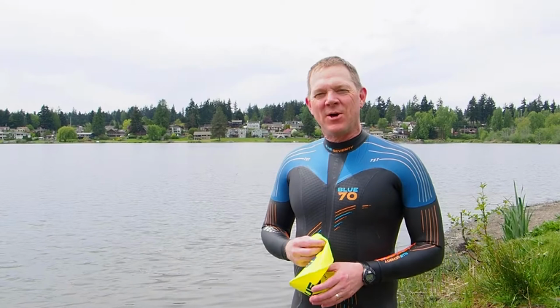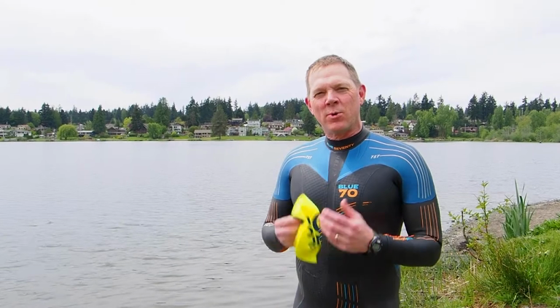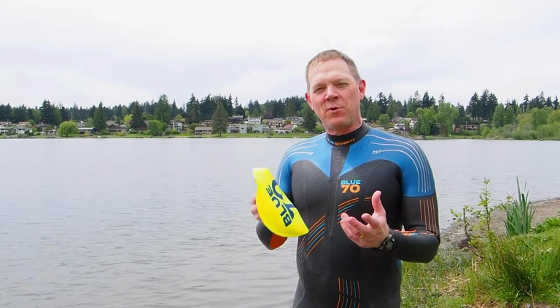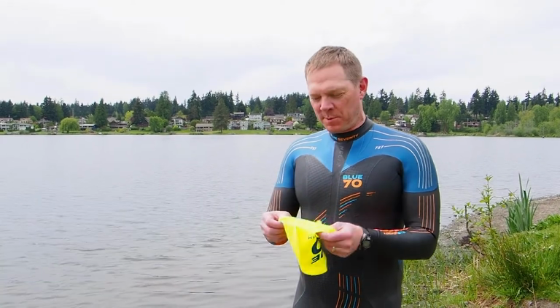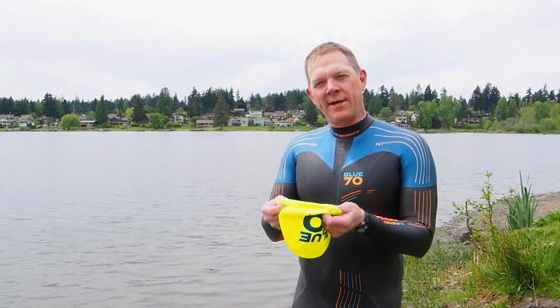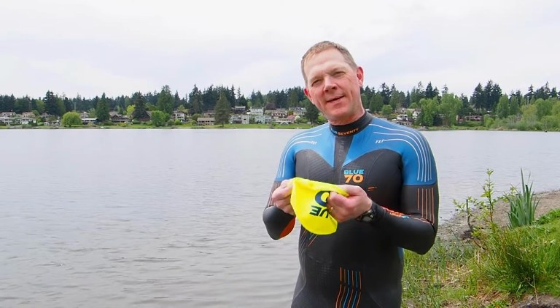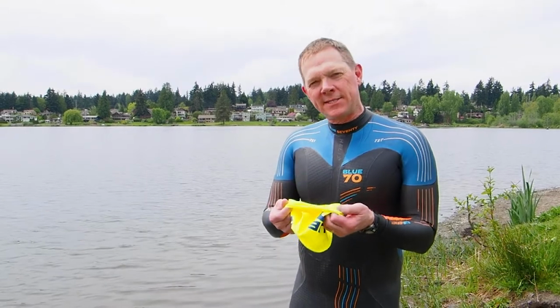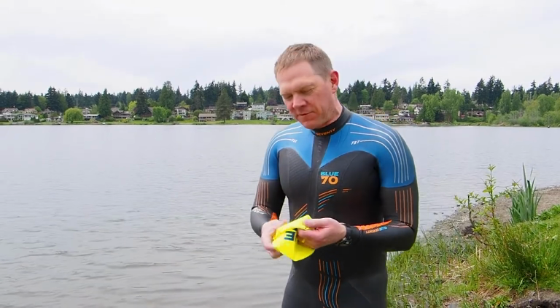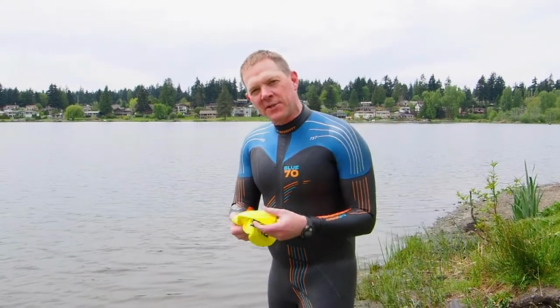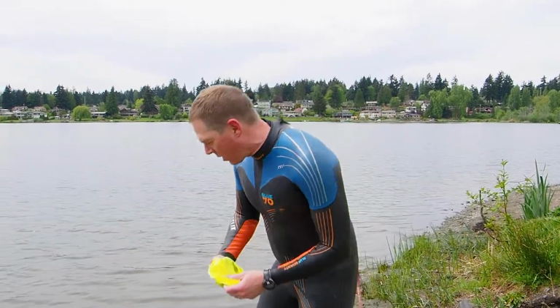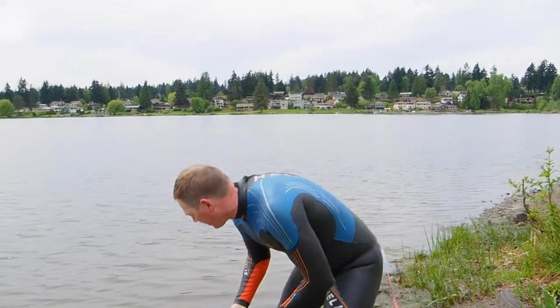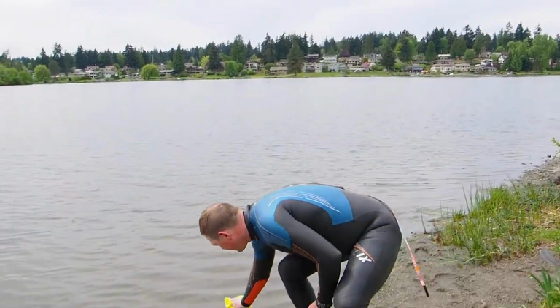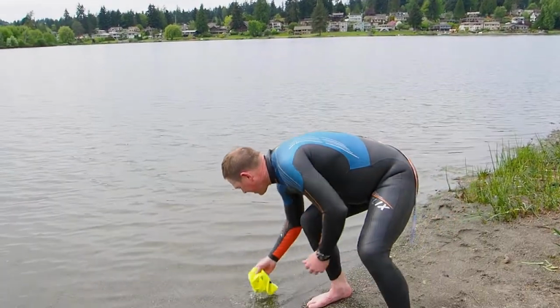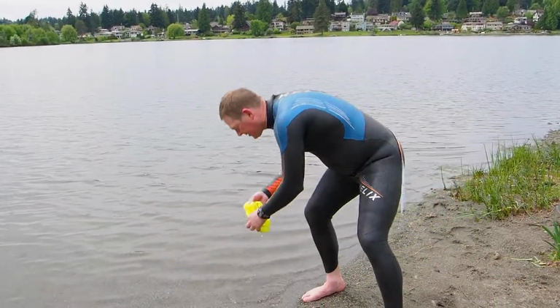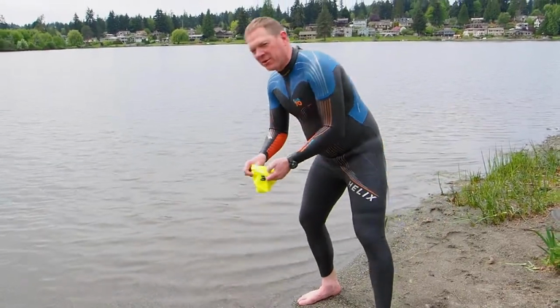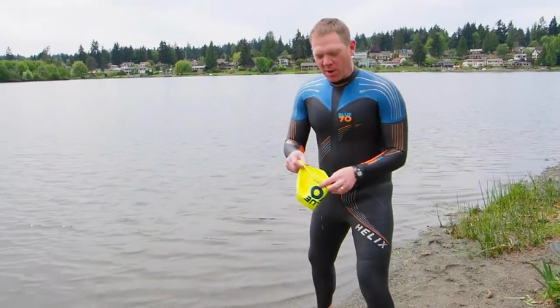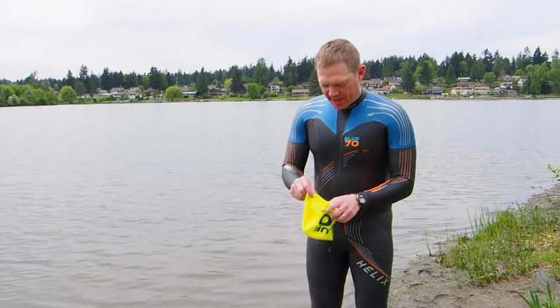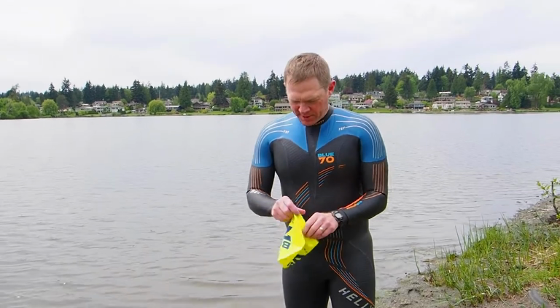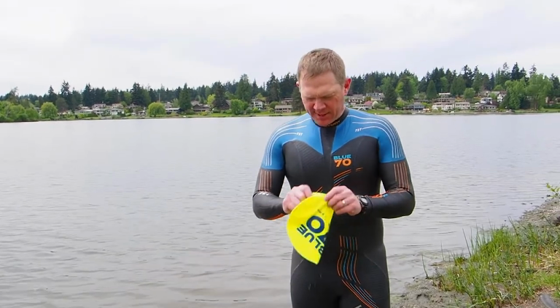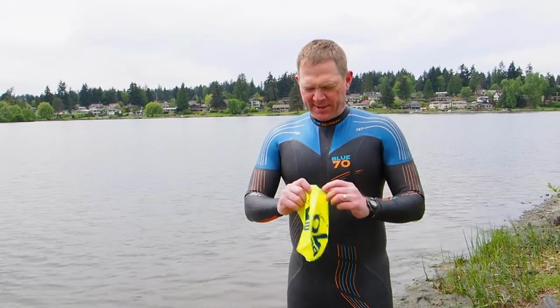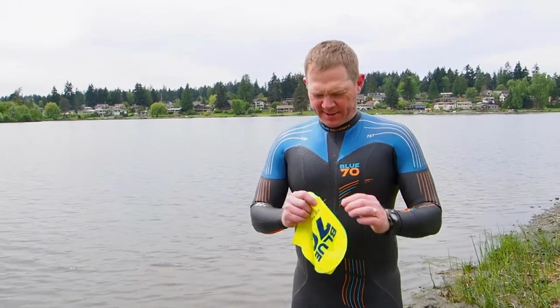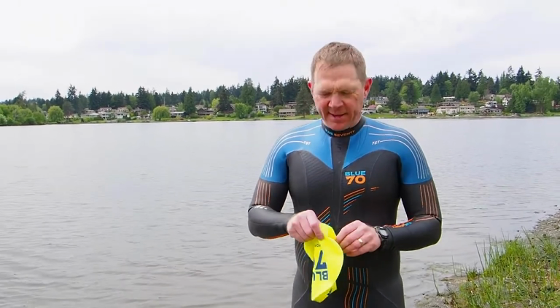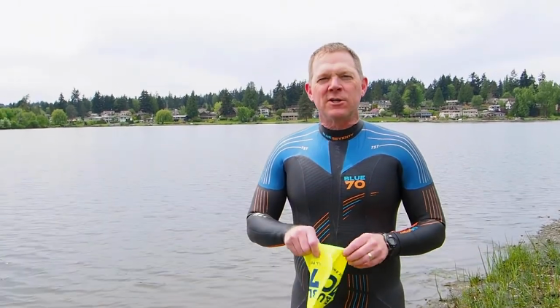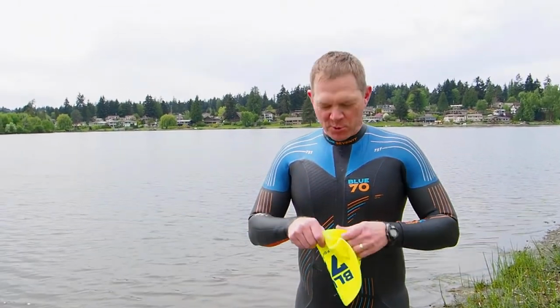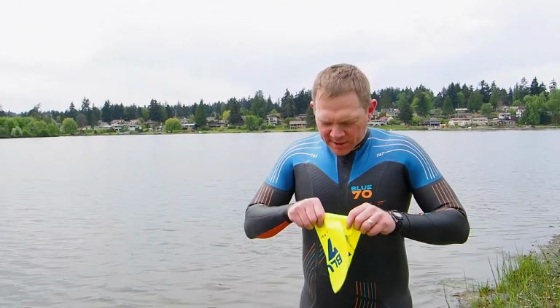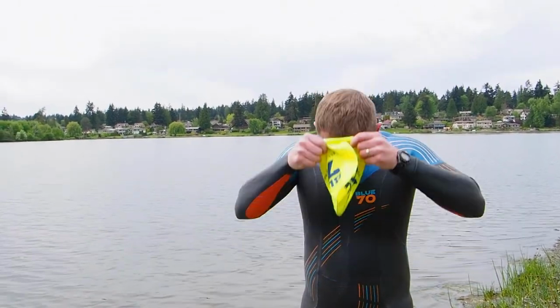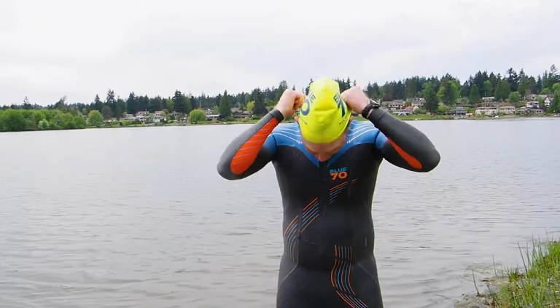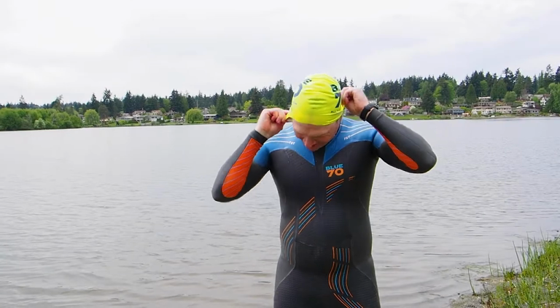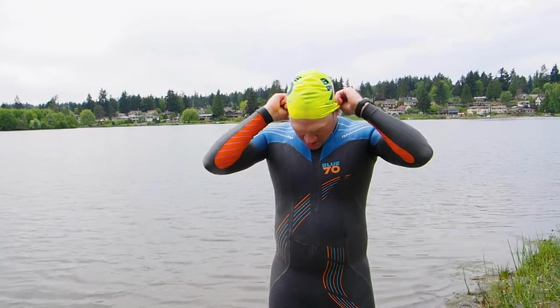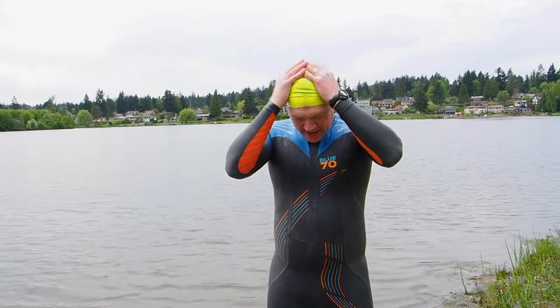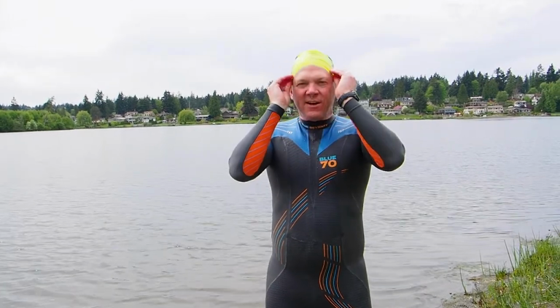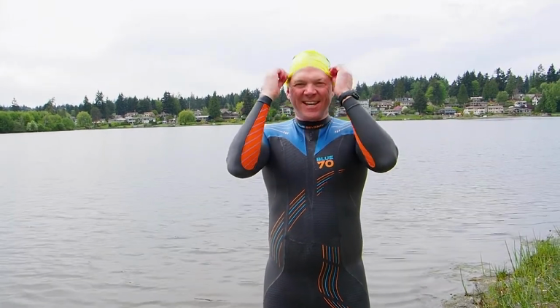Hello, quick tip for you on putting on a cap — making it easier. If you just take a little bit of water, get a little bit of water in the cap, it goes on super quick. See how easy that is?